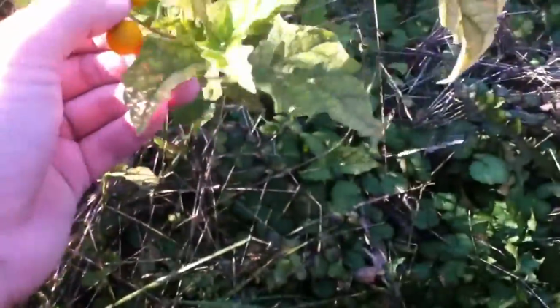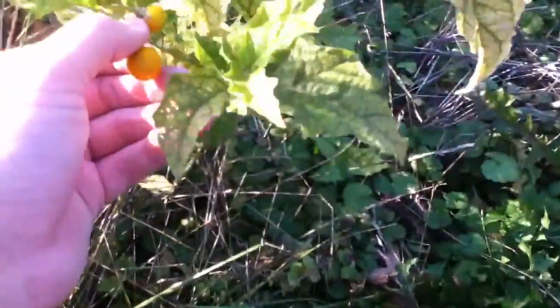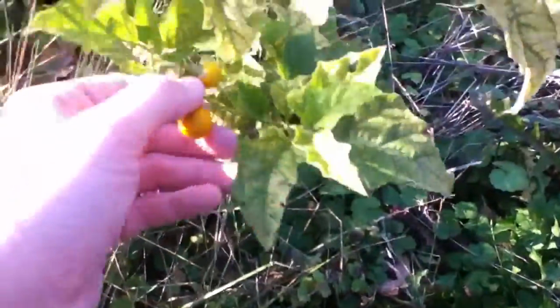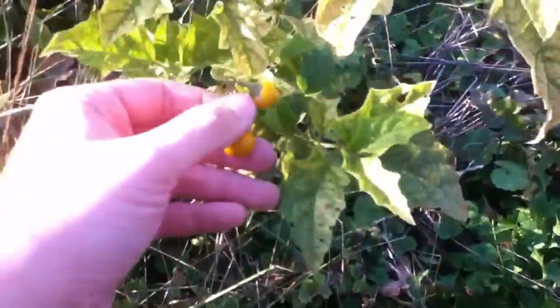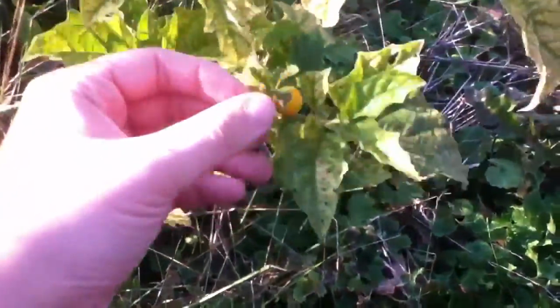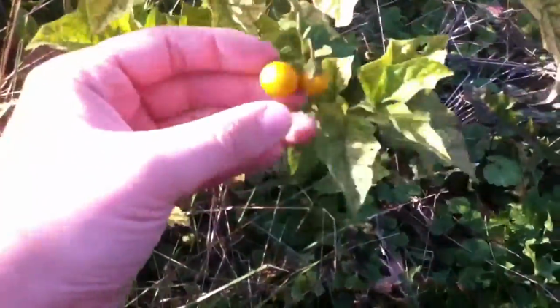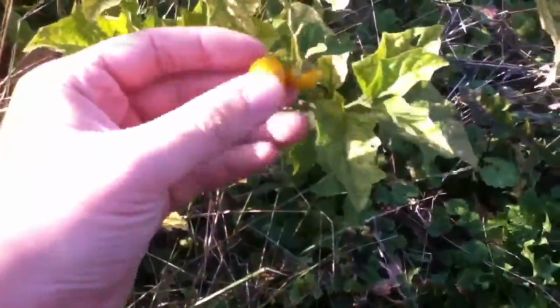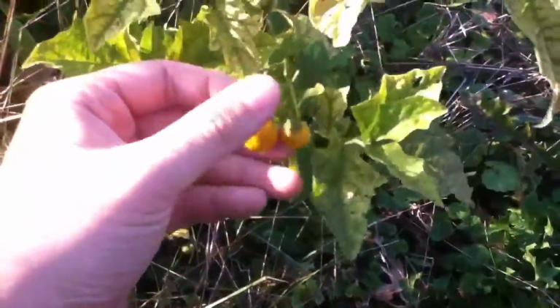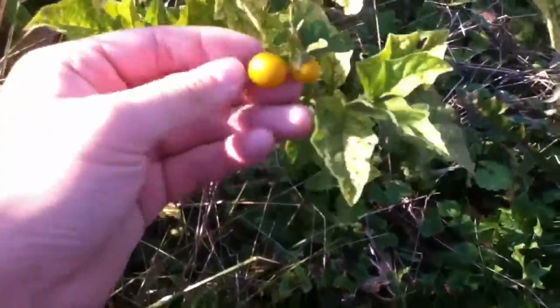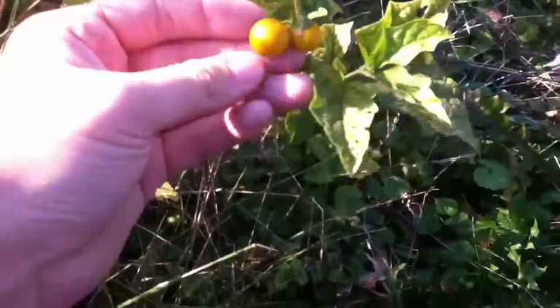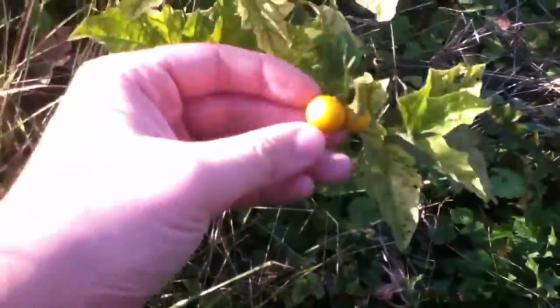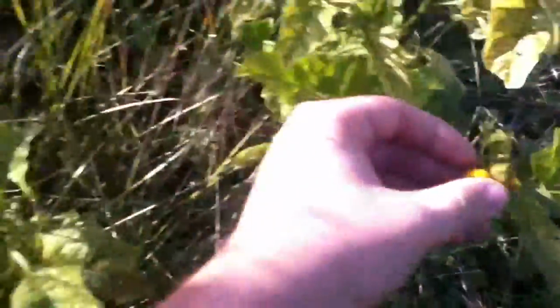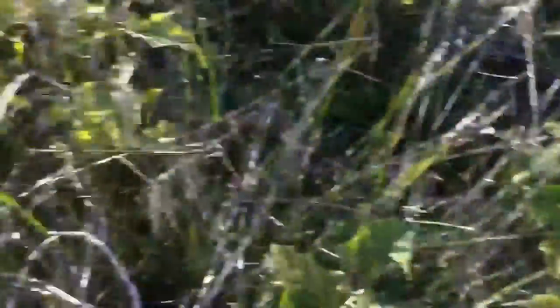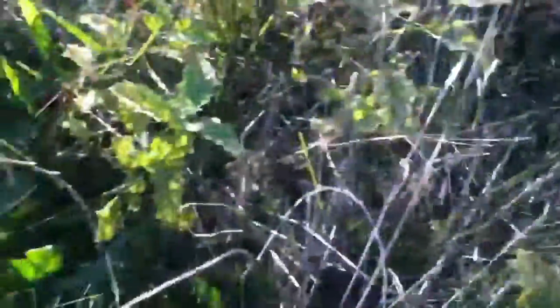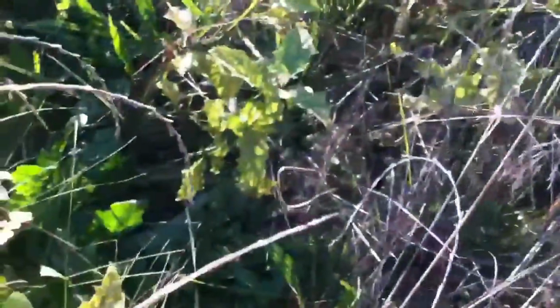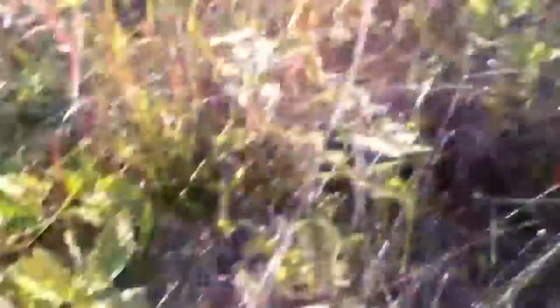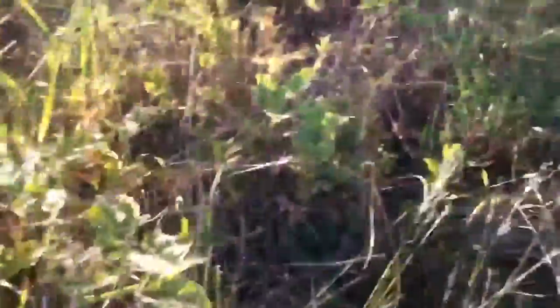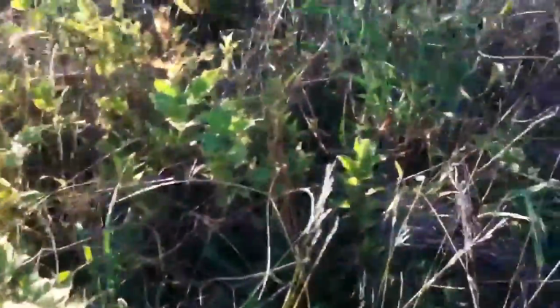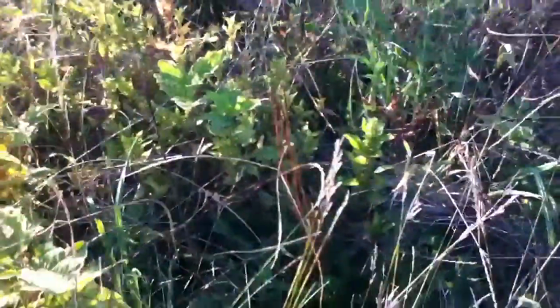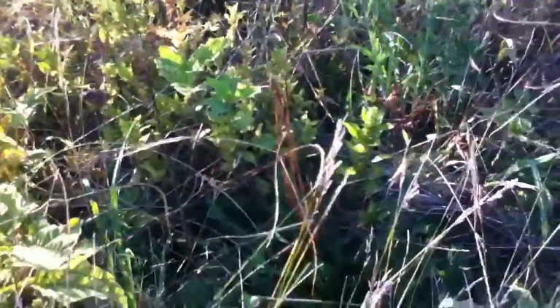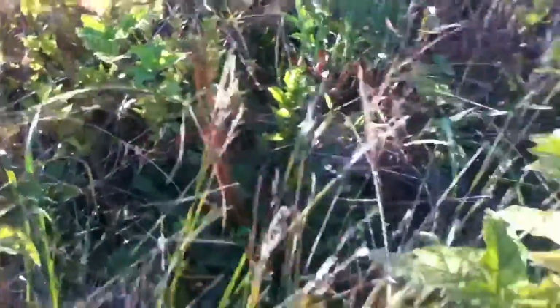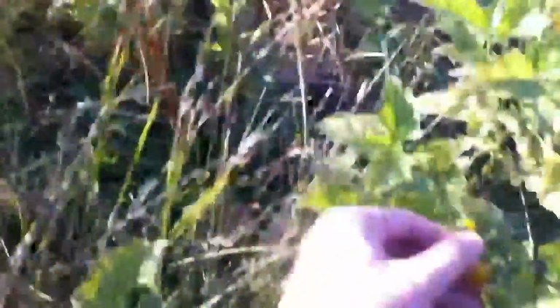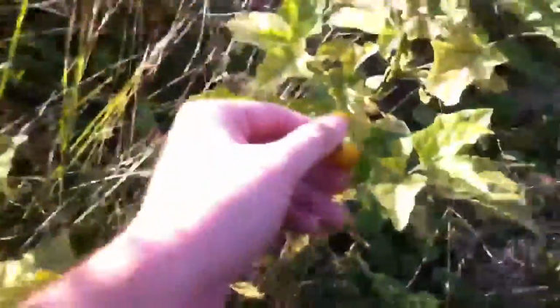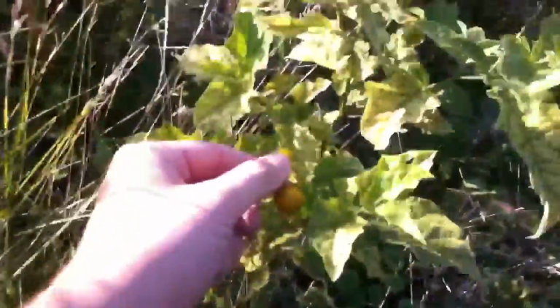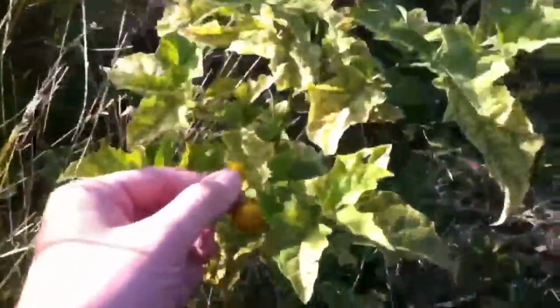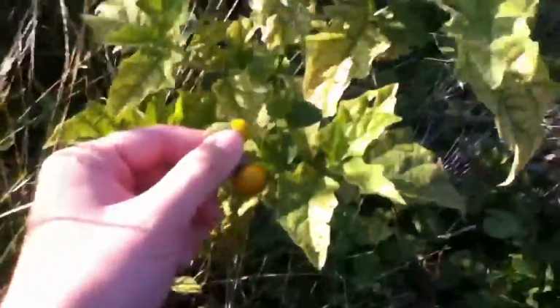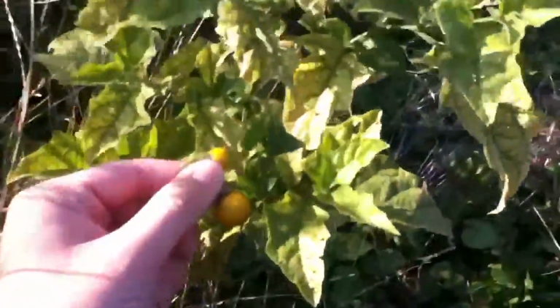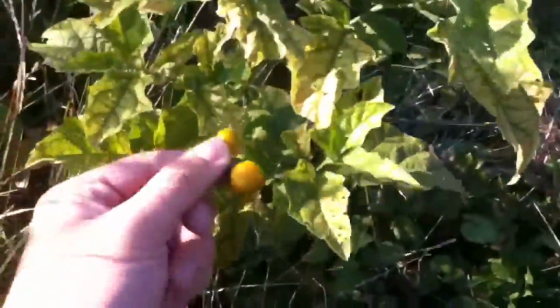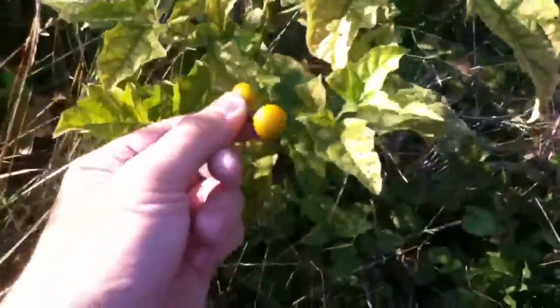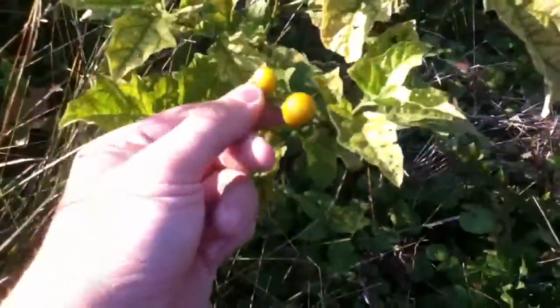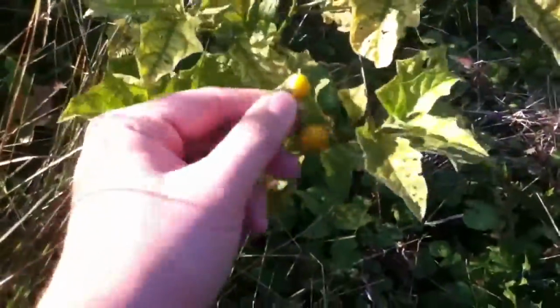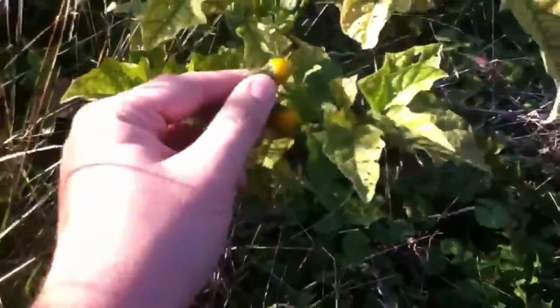And here is what it looks like. As you see, there's like a little patch of them here. This is the best one I could find with the actual berries on it.